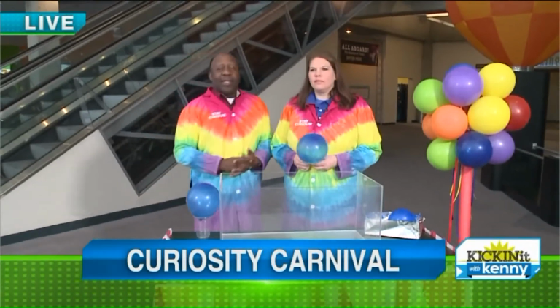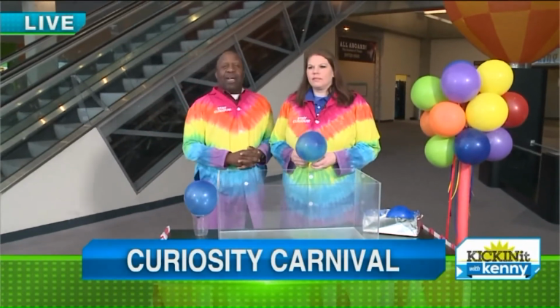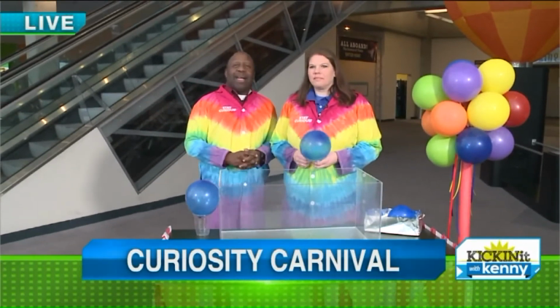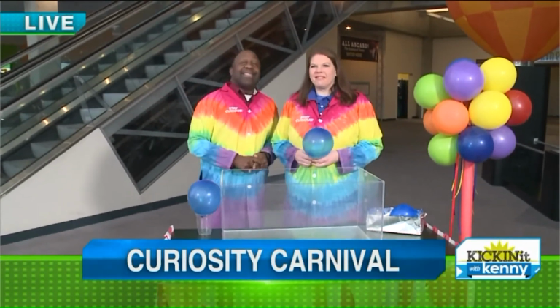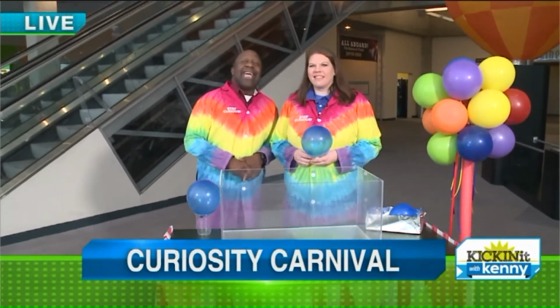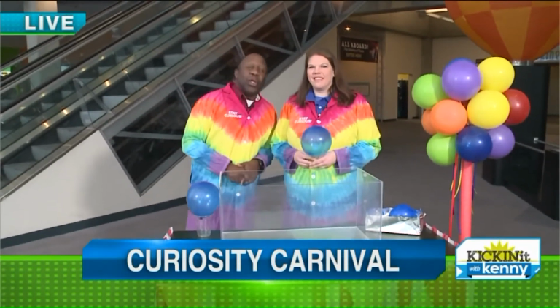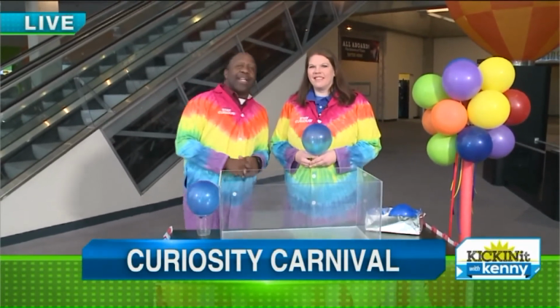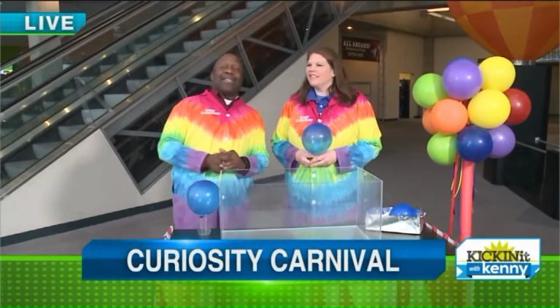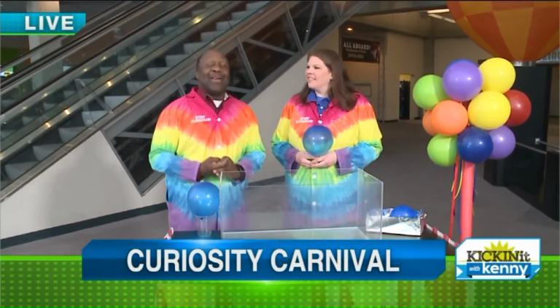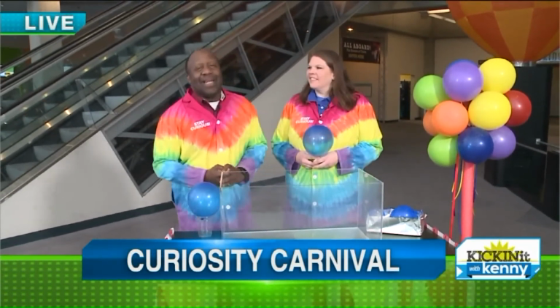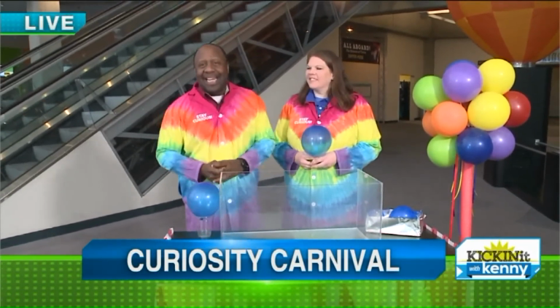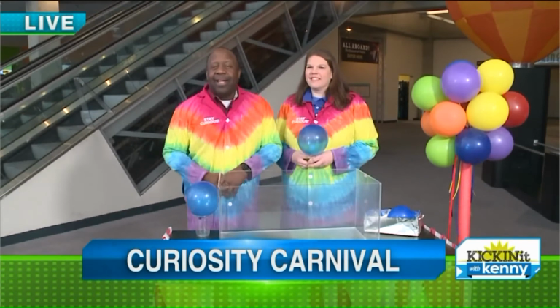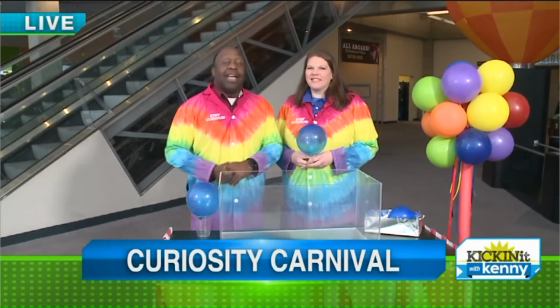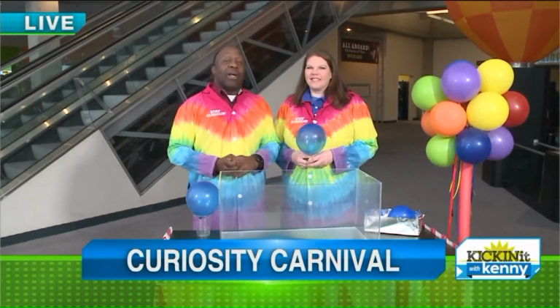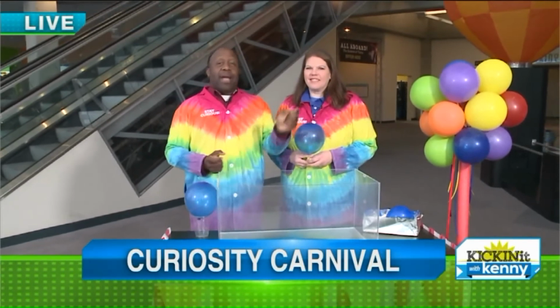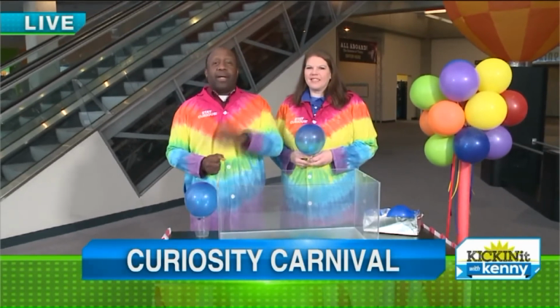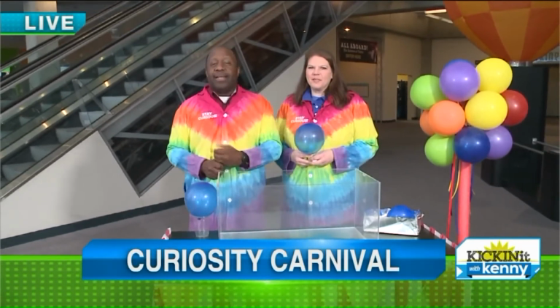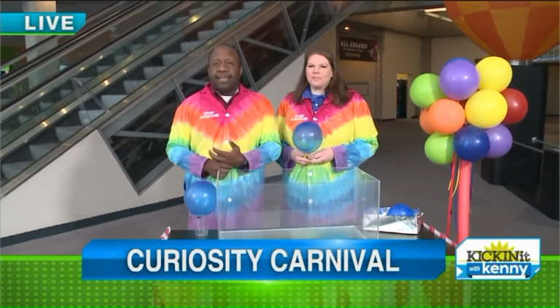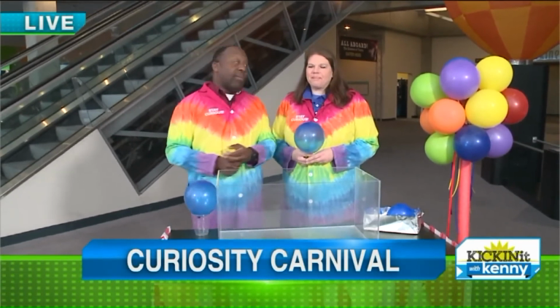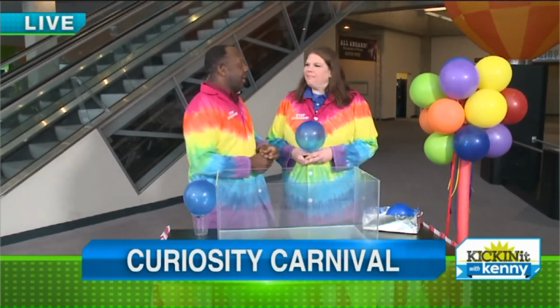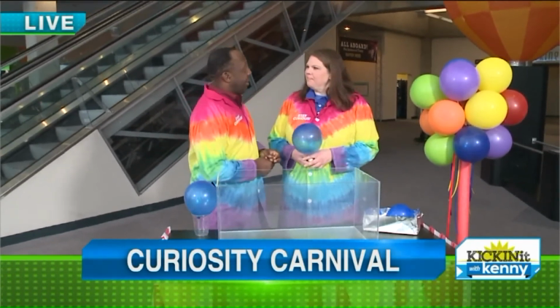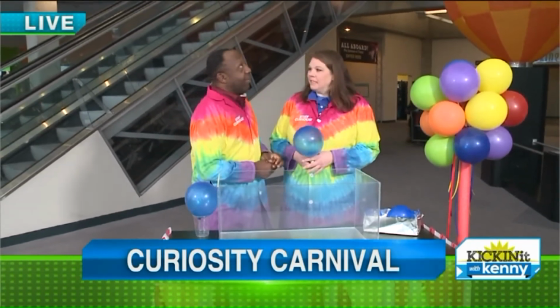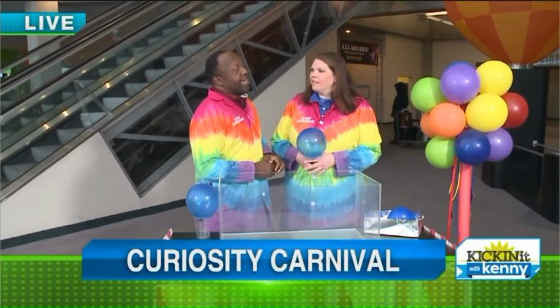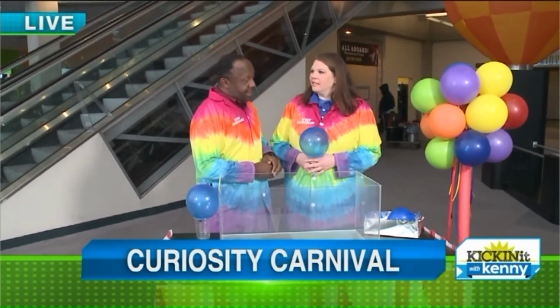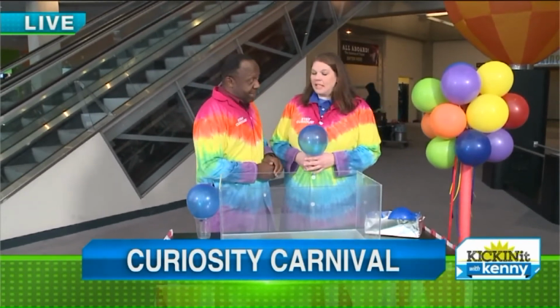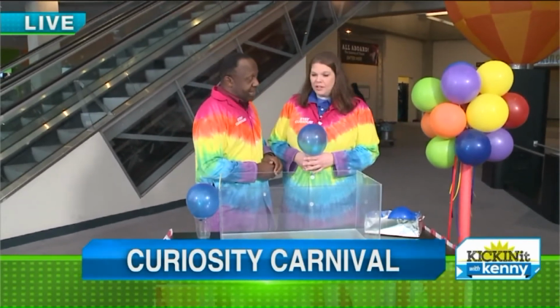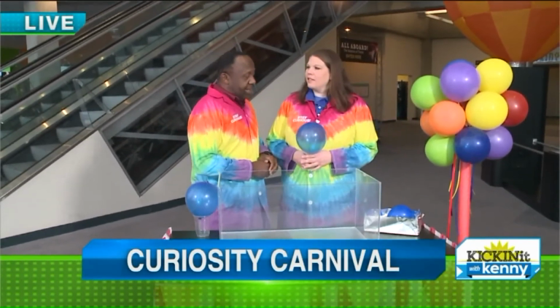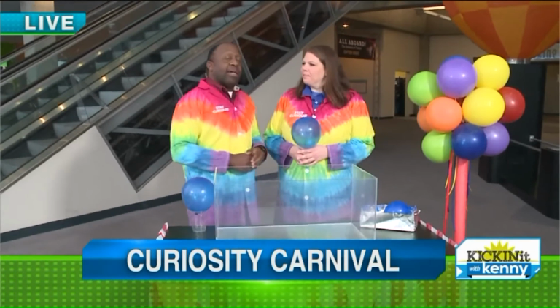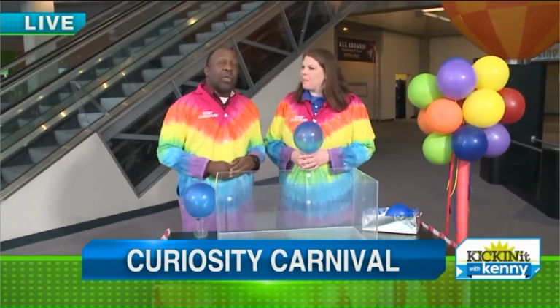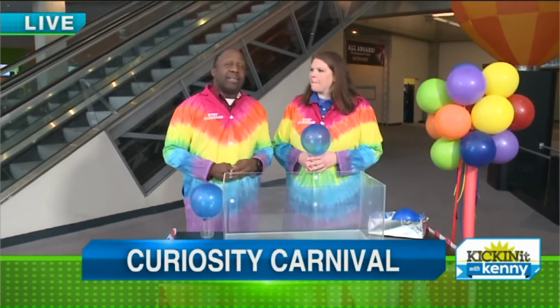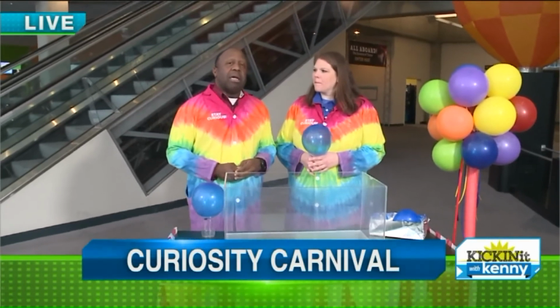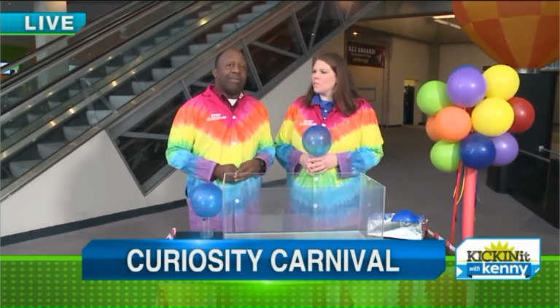Good morning, everybody. Stay curious. Here at the Great Lakes Science Center, they have a great event happening on President's Day weekend, the 17th, 18th, and 19th. It's called Curiosity Carnival.